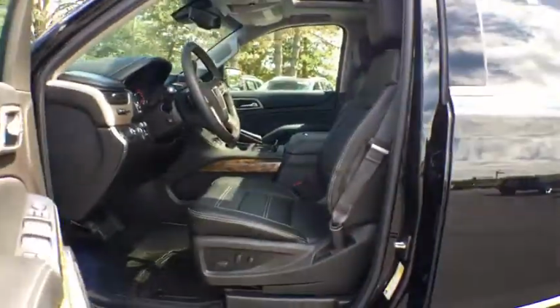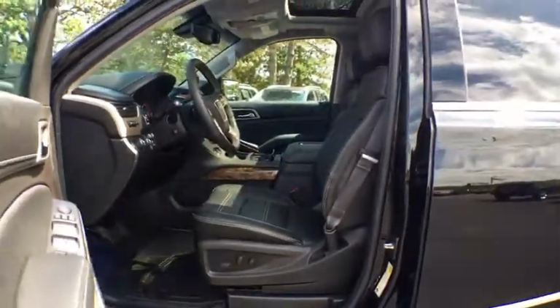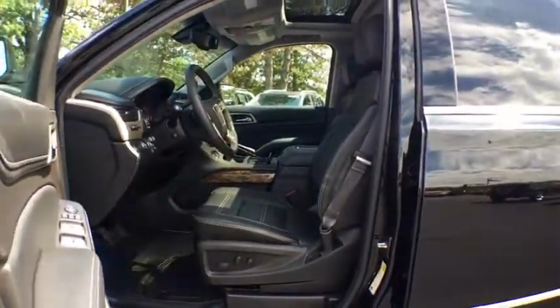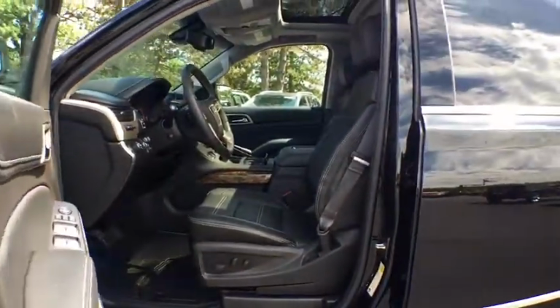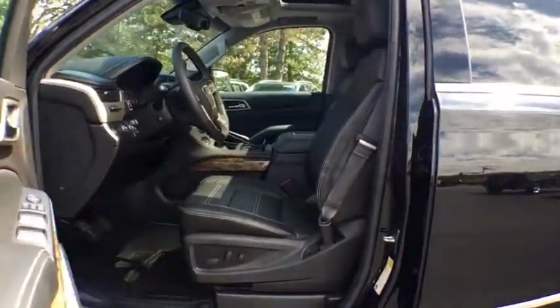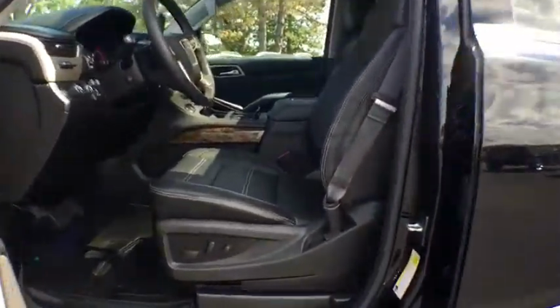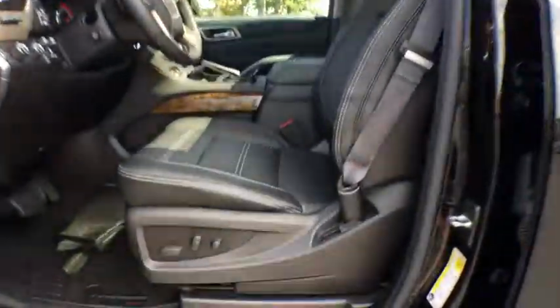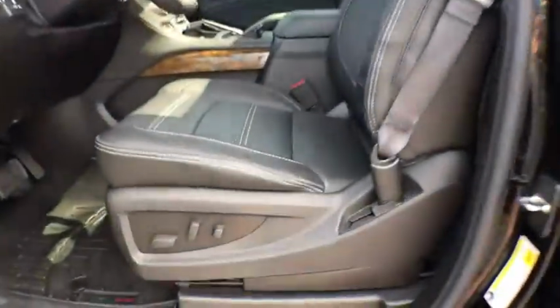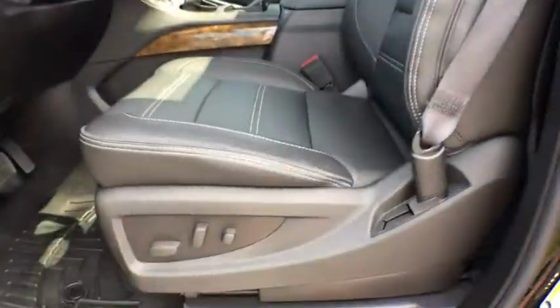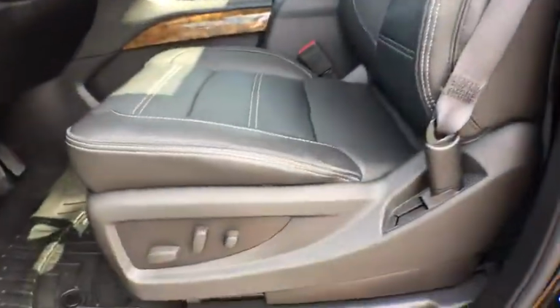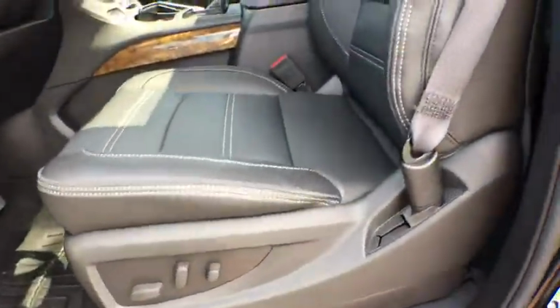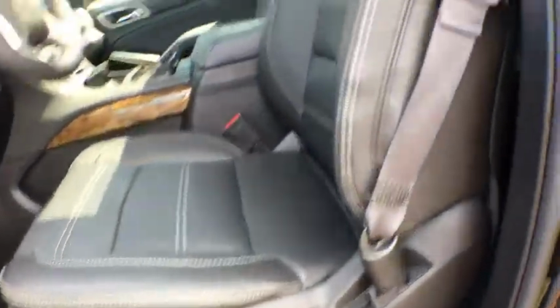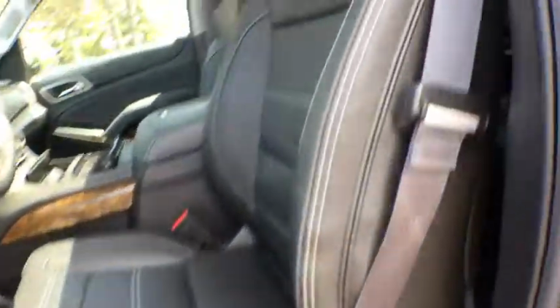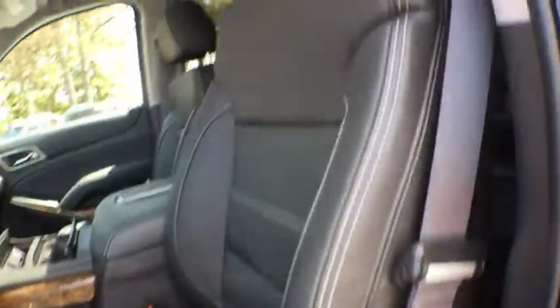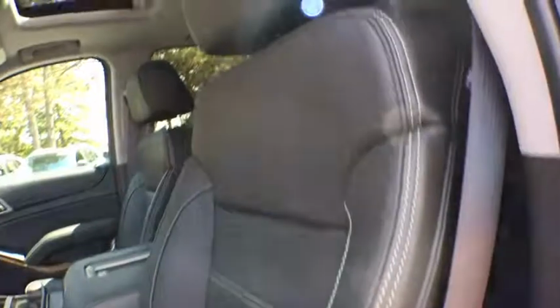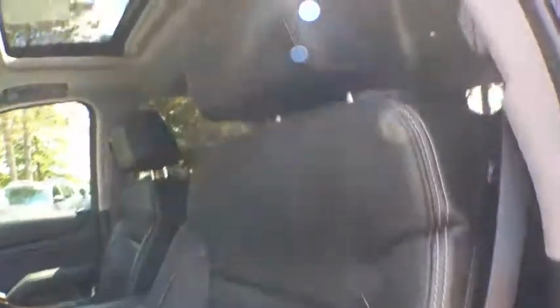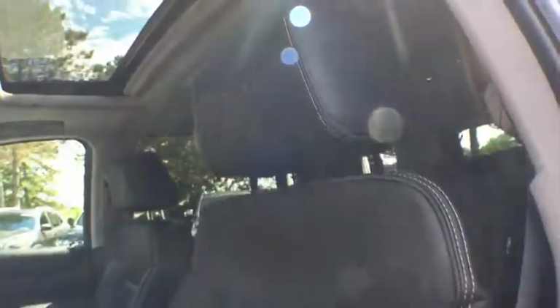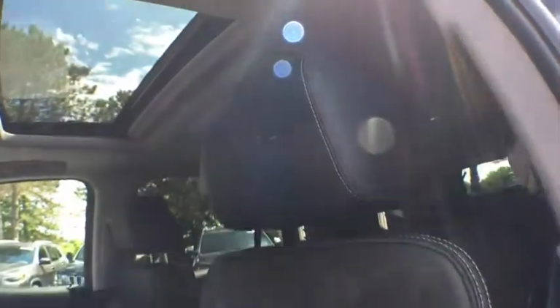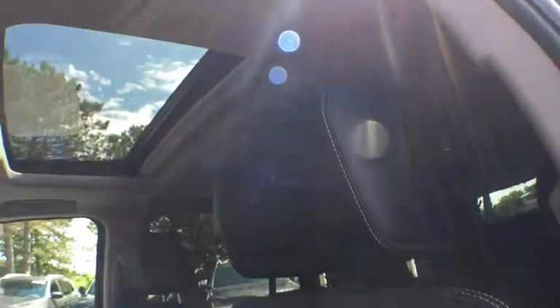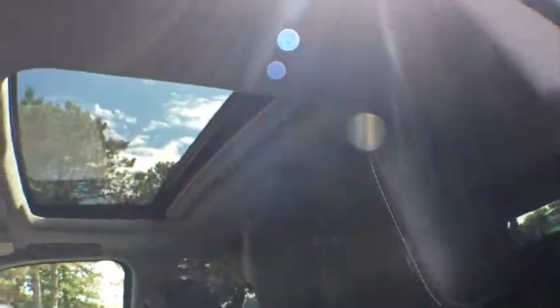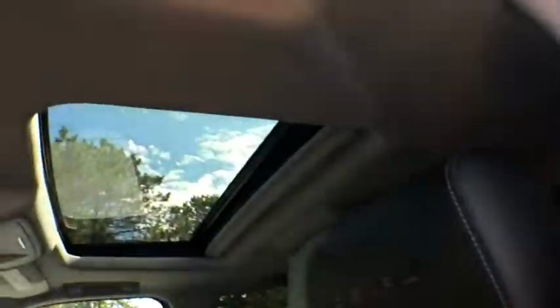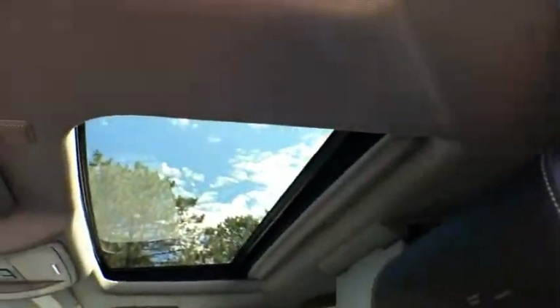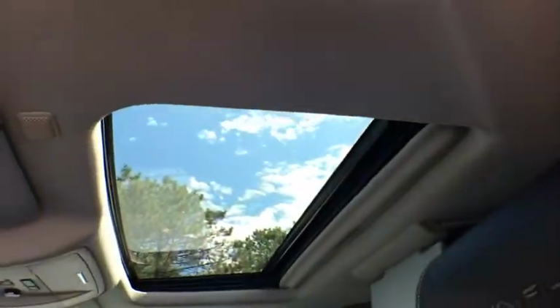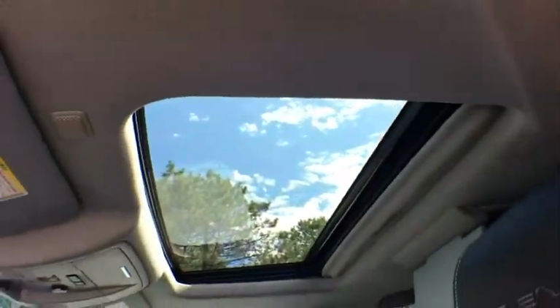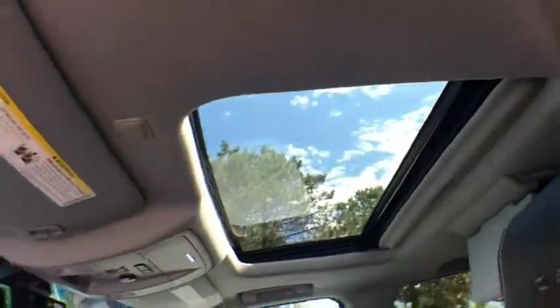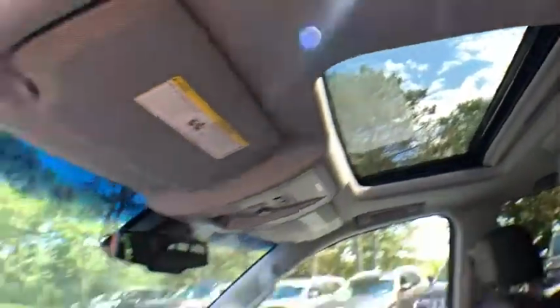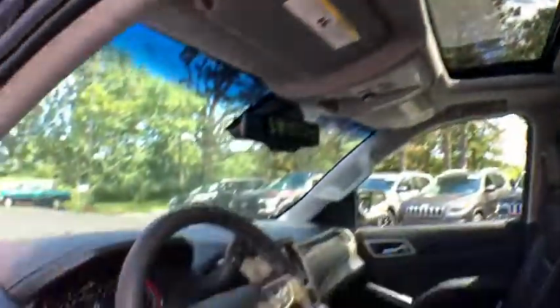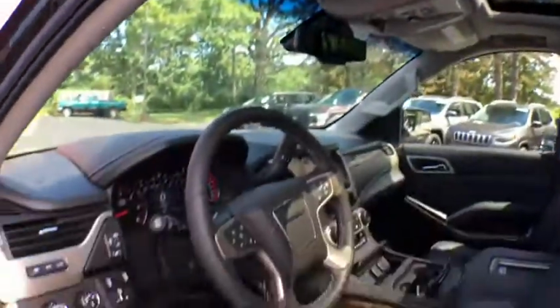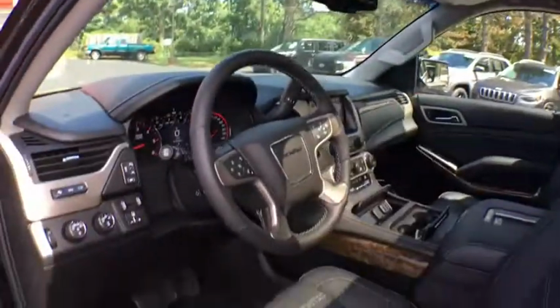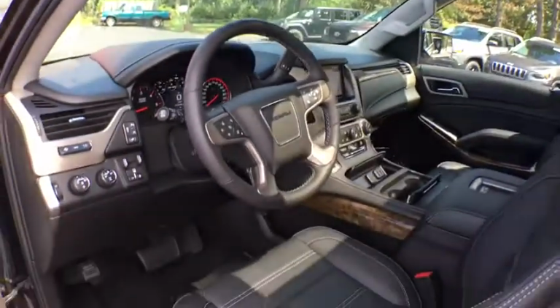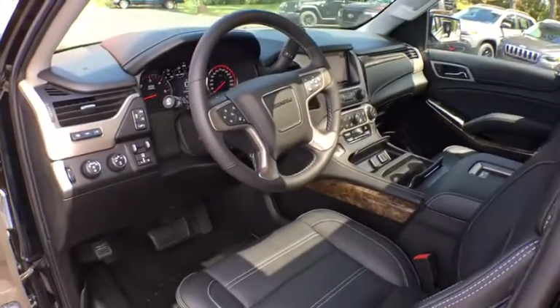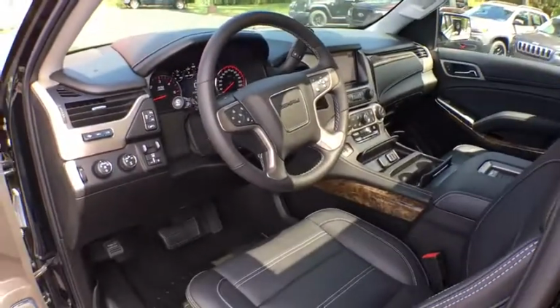Traction control, leather-wrapped steering wheel, Bluetooth, power steering, adjustable steering wheel, four-wheel drive, keyless start, aluminum wheels.